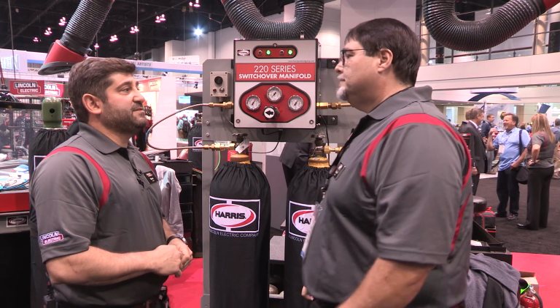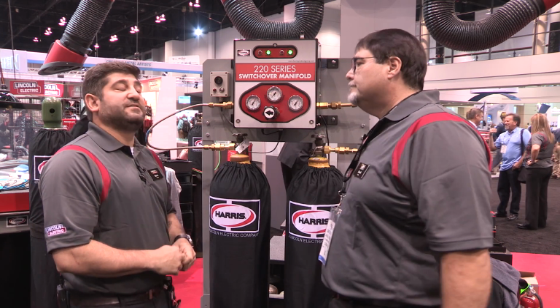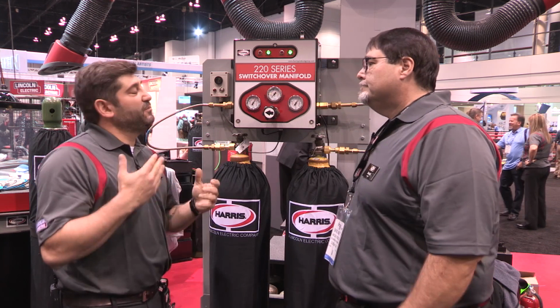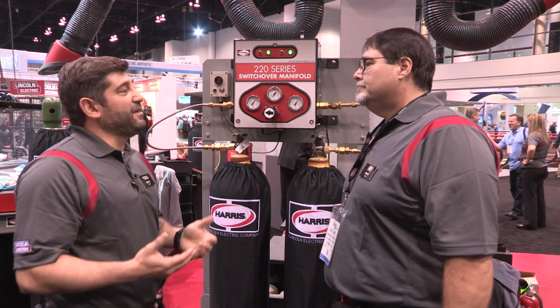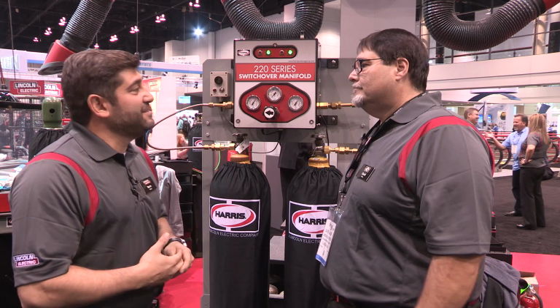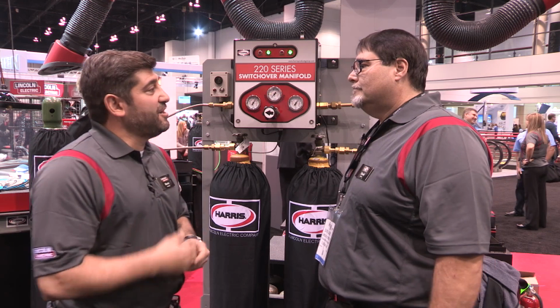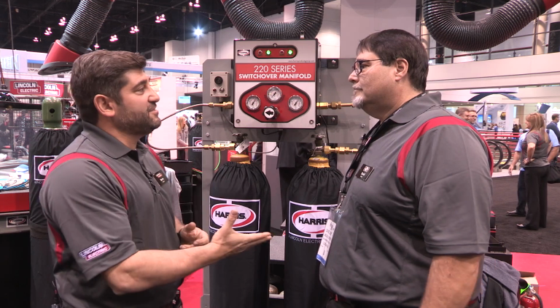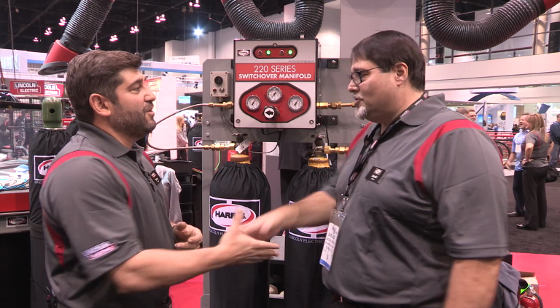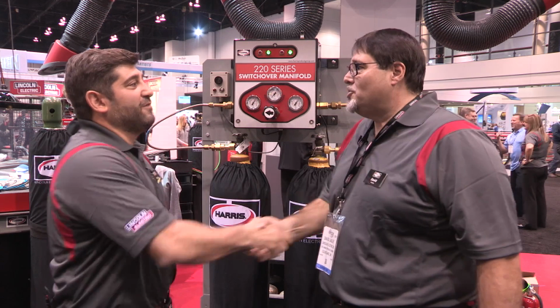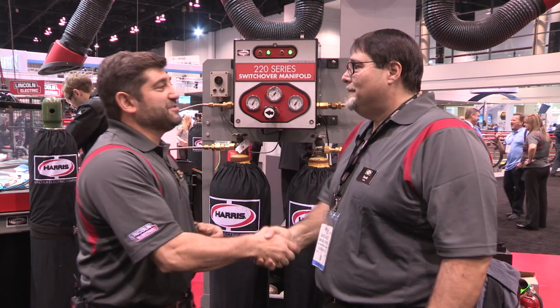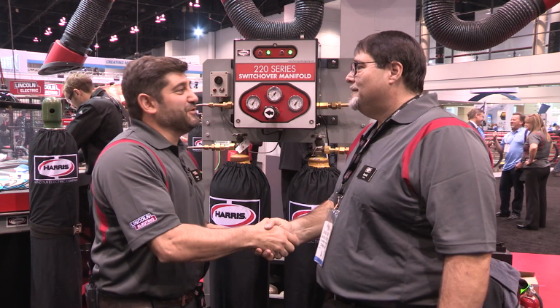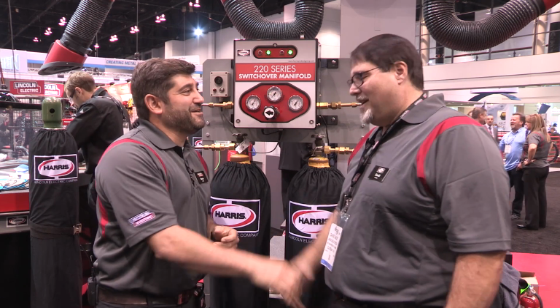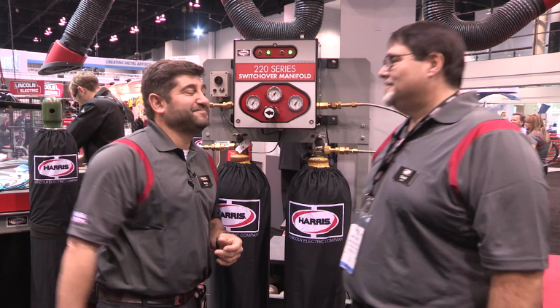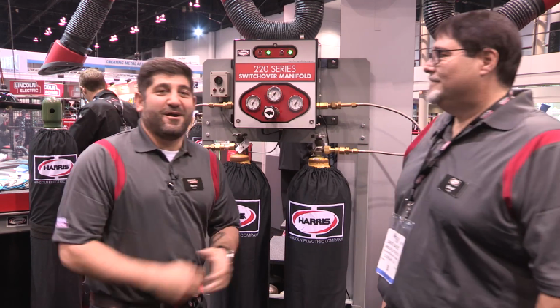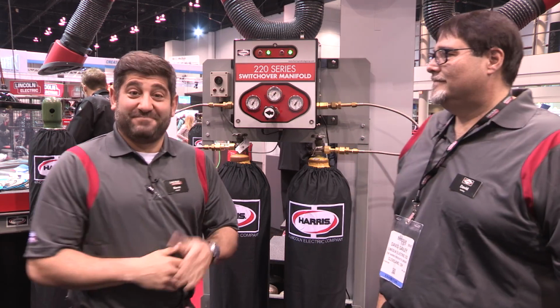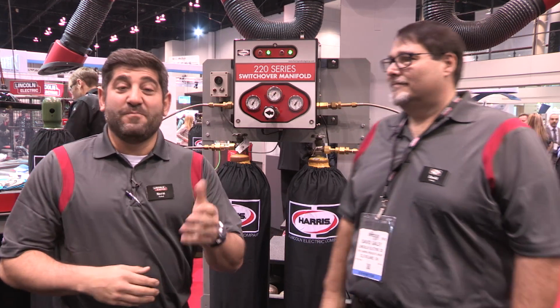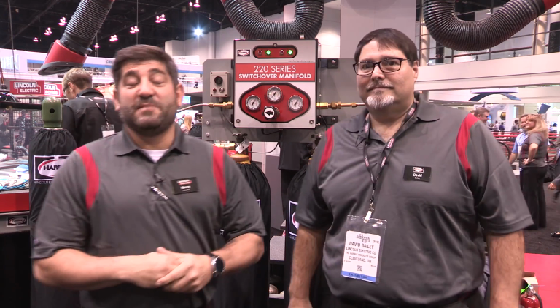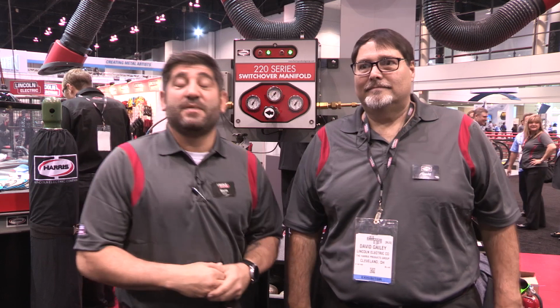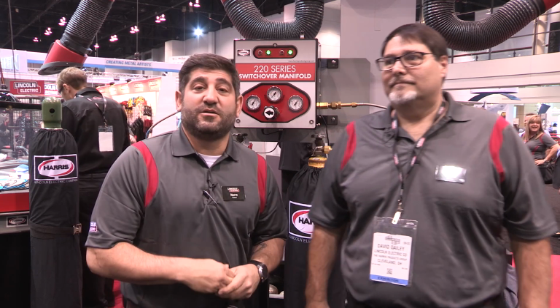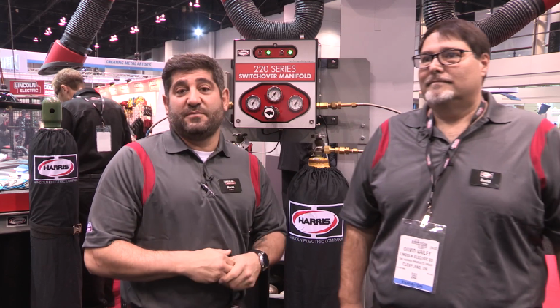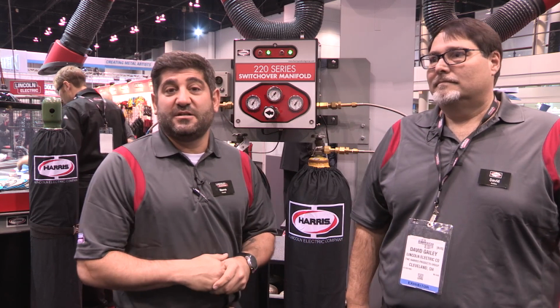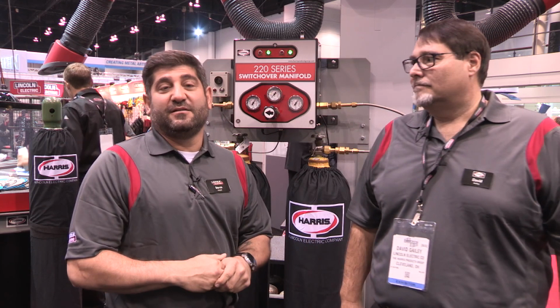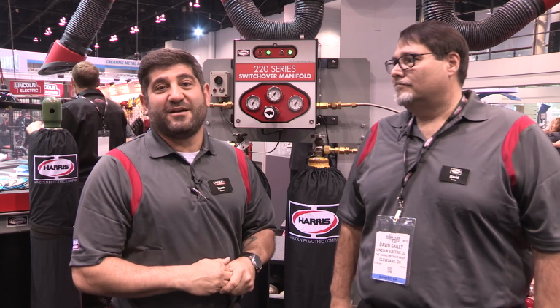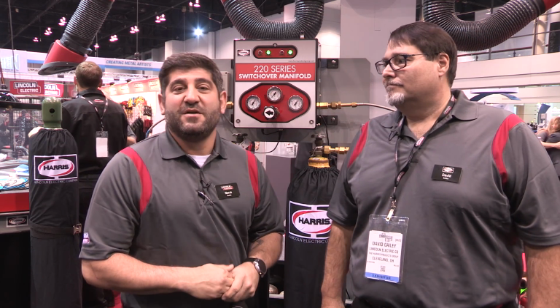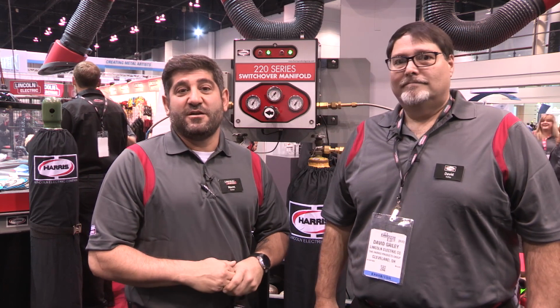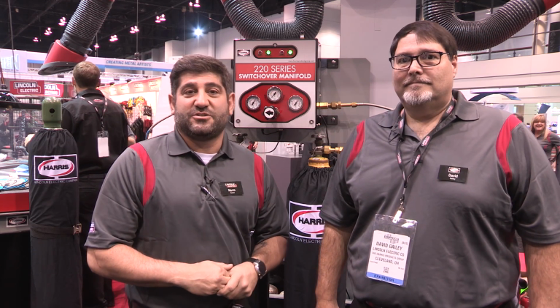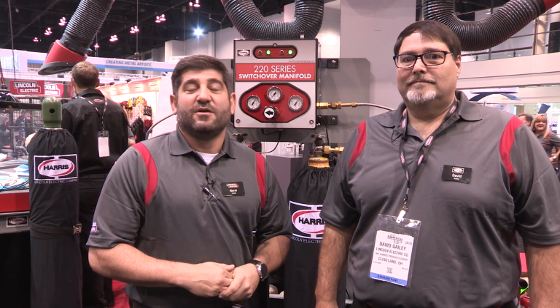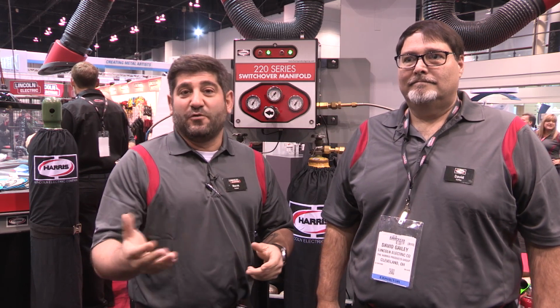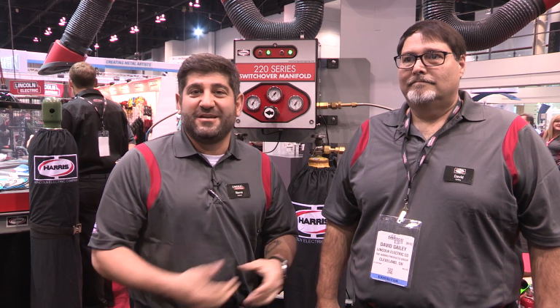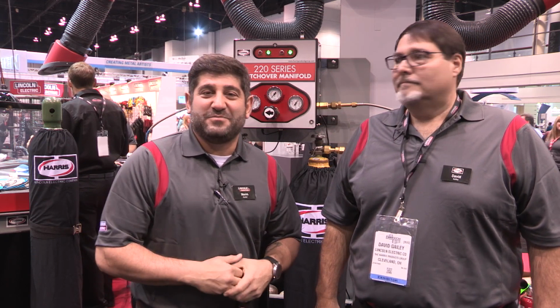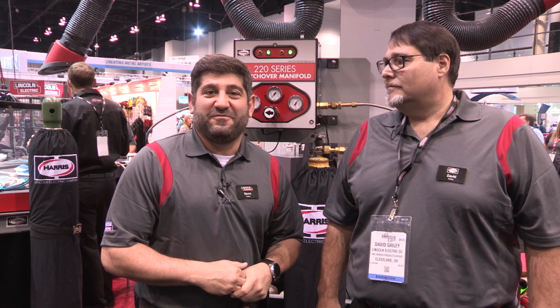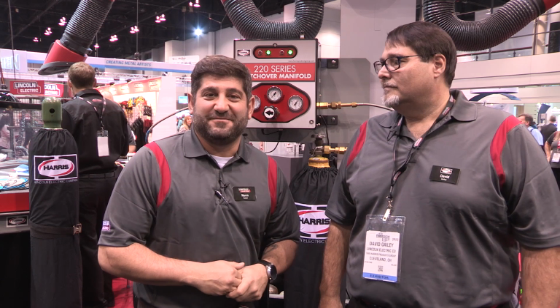Fantastic. David, we really want to thank you for taking the time to talk with us. Thanks, Norm. We look forward to a successful year. Remember to go to www.LincolnElectric.com for any other questions. We look forward to seeing you here at Fabtech 2015.